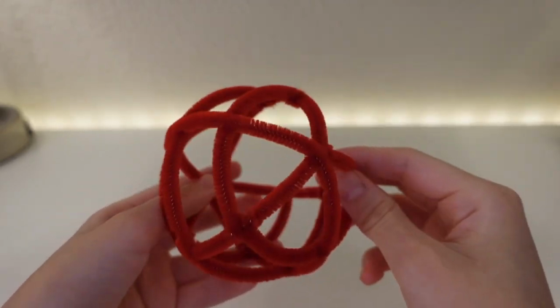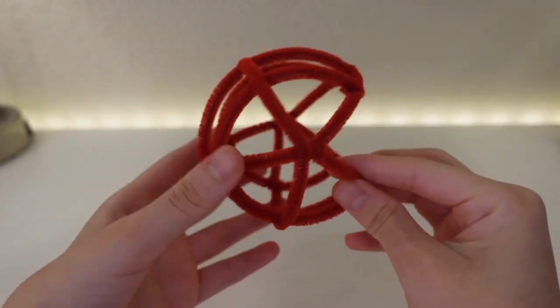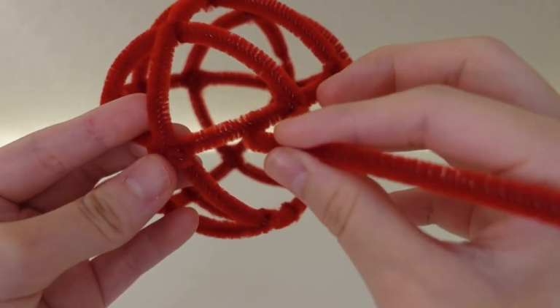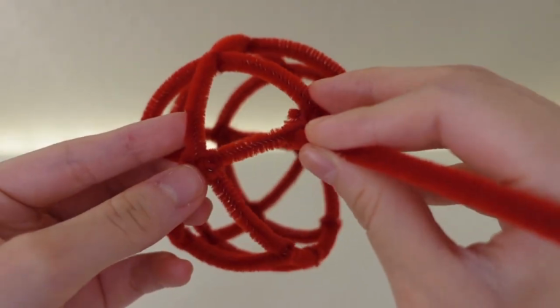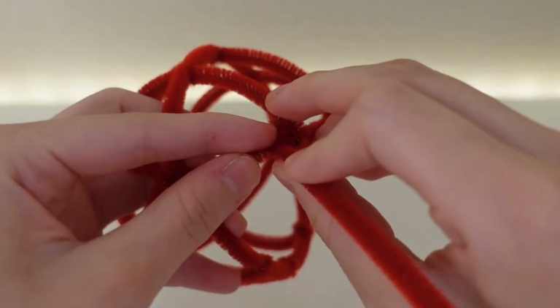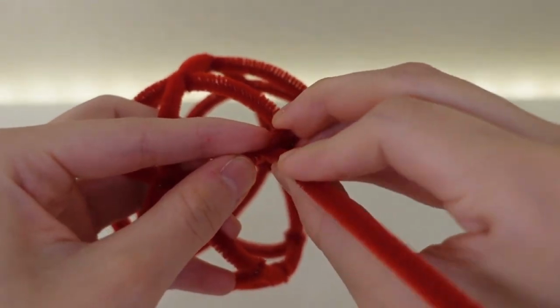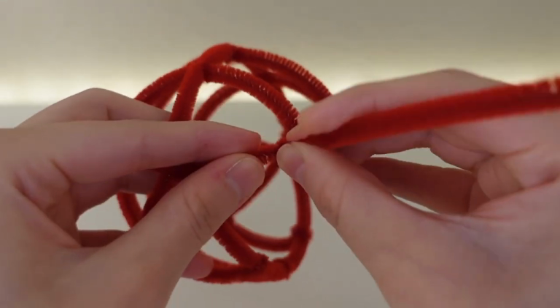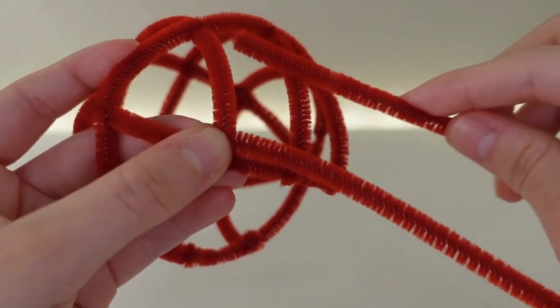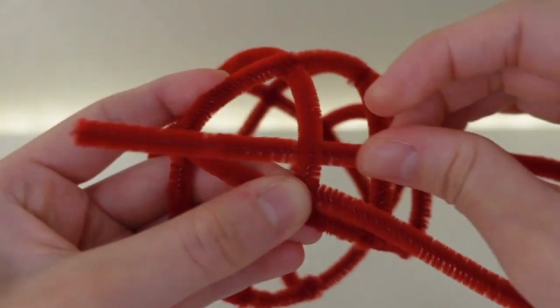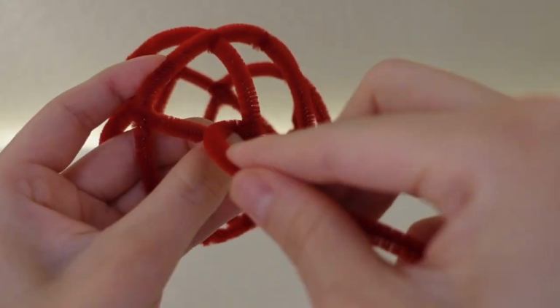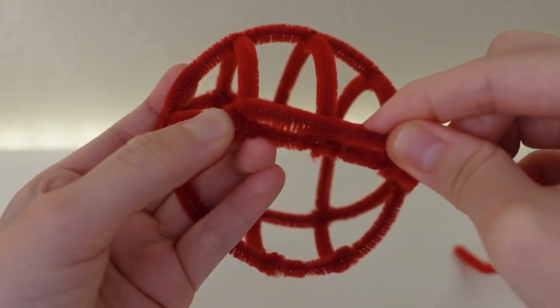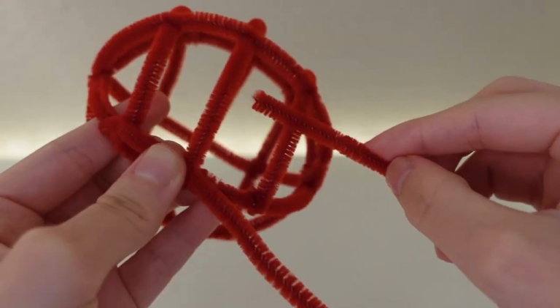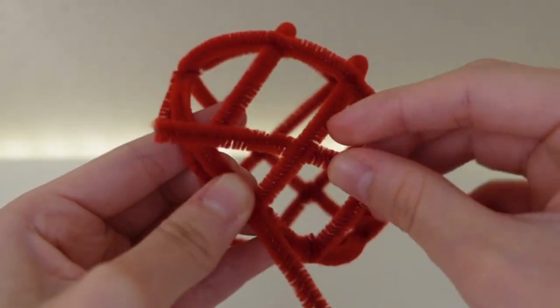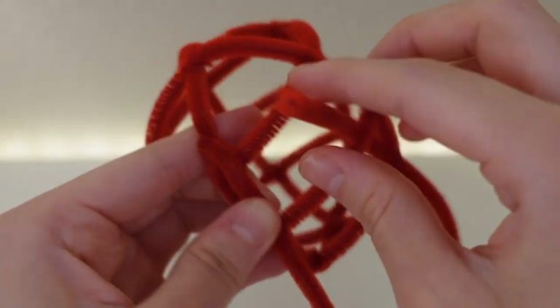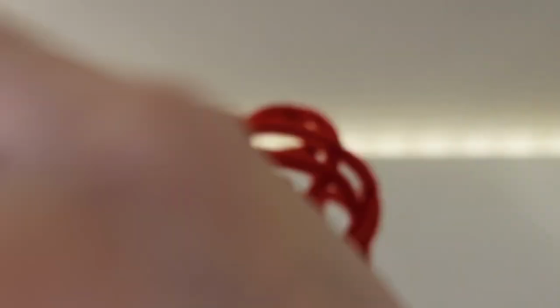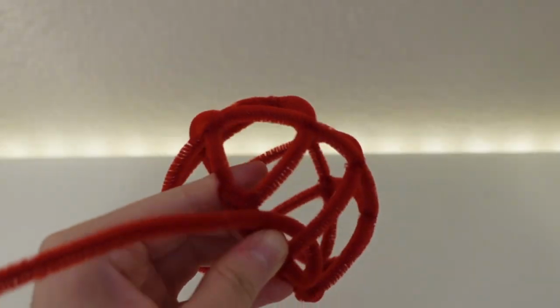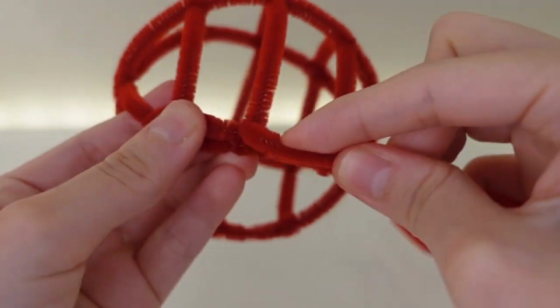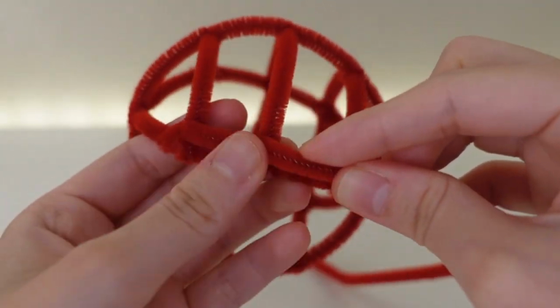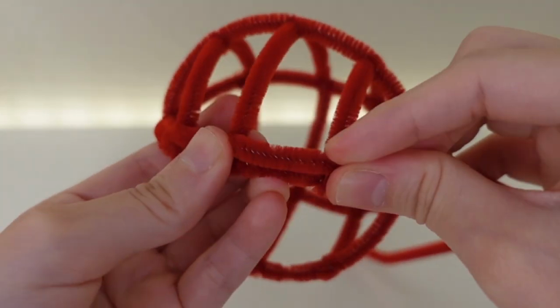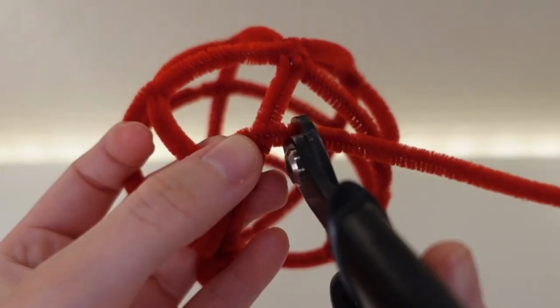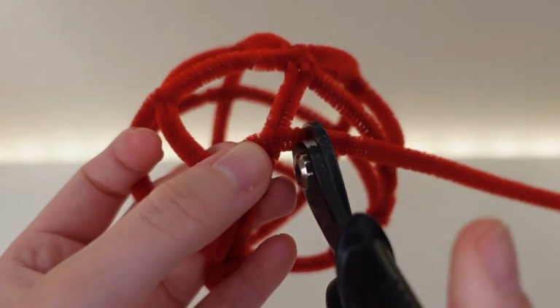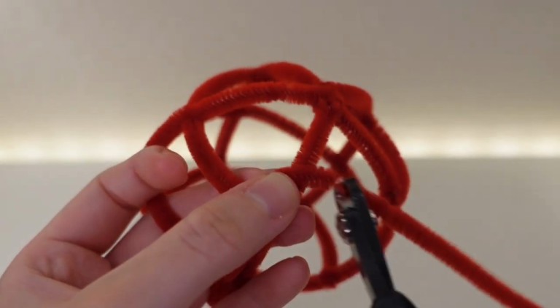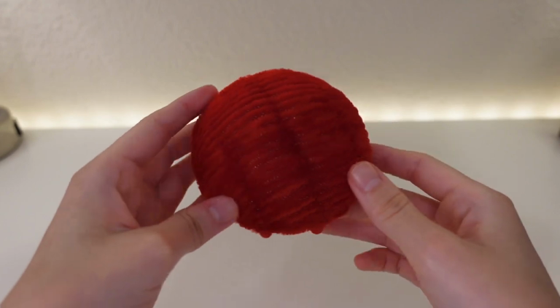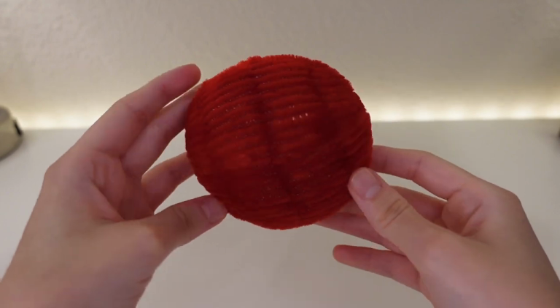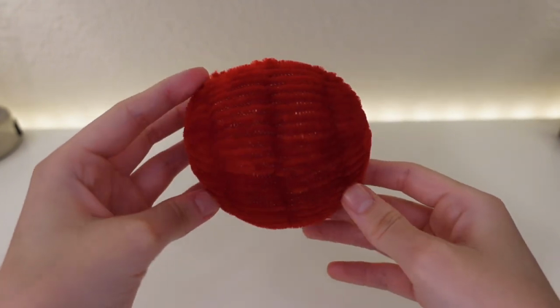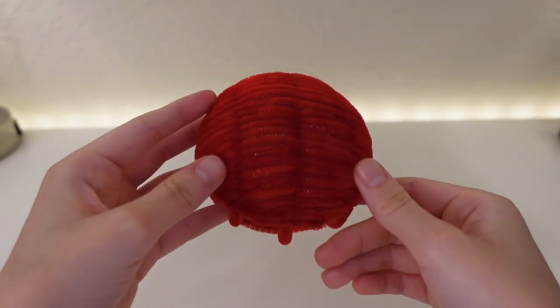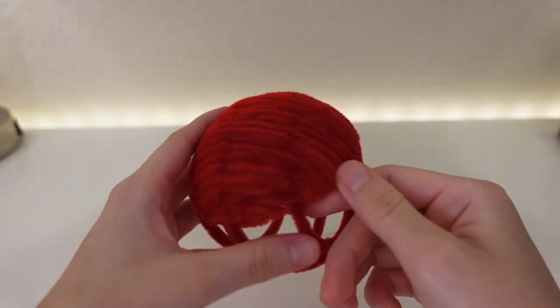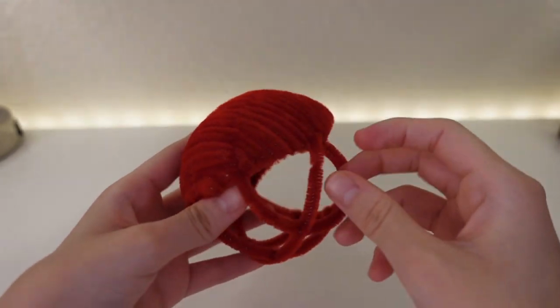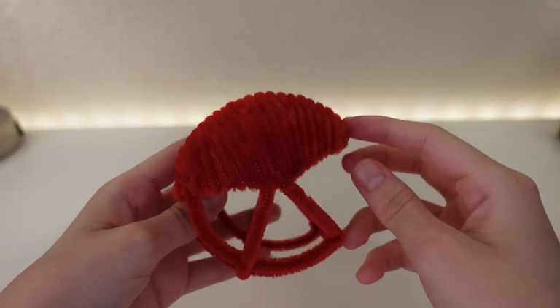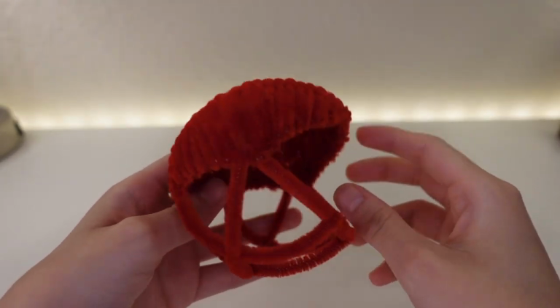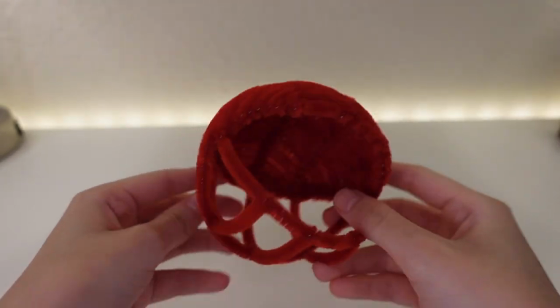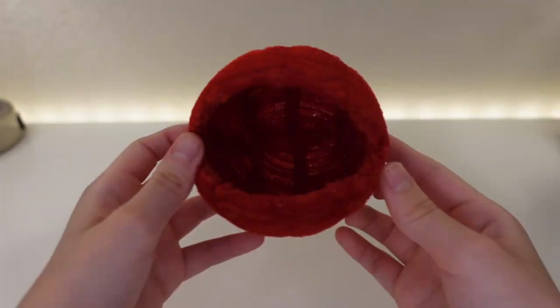When I made the Chomper Plant, the head was a little flimsy and it was very poorly structured. So with the head I'm making this time, I'm going to make it with a stronger skeleton with more pipe cleaners. And after that, I will fill it in as neatly as possible.